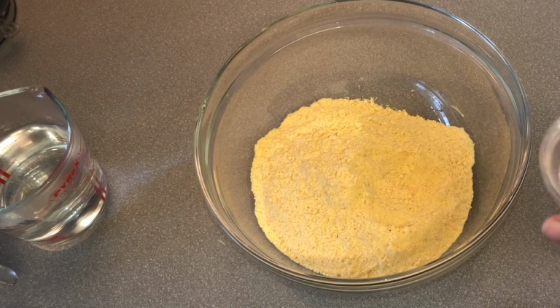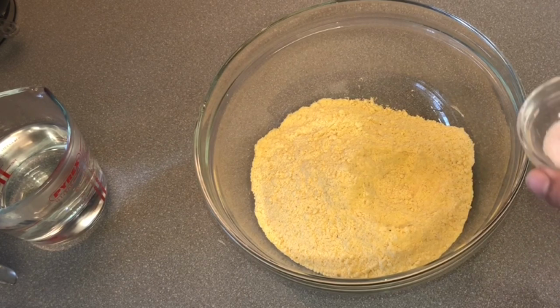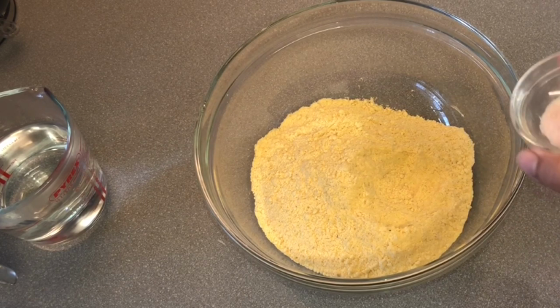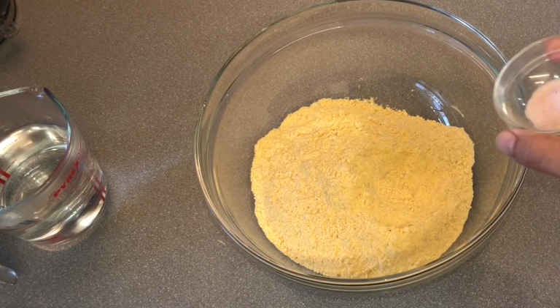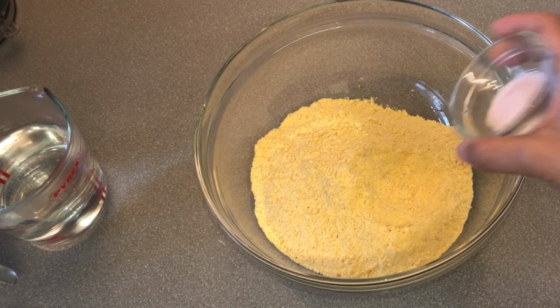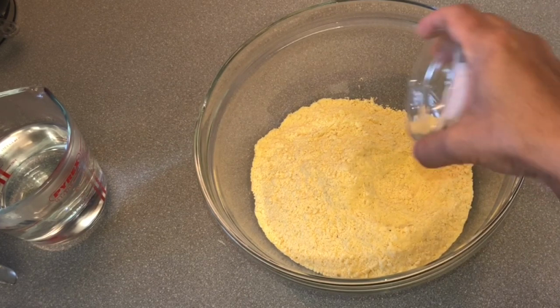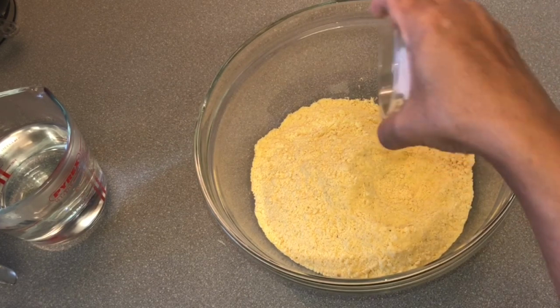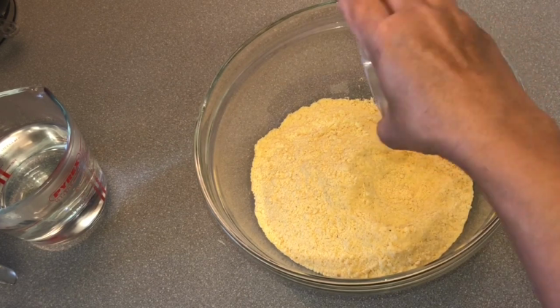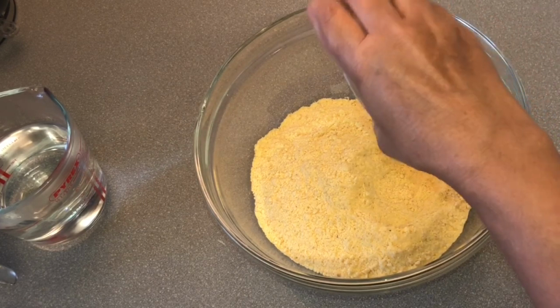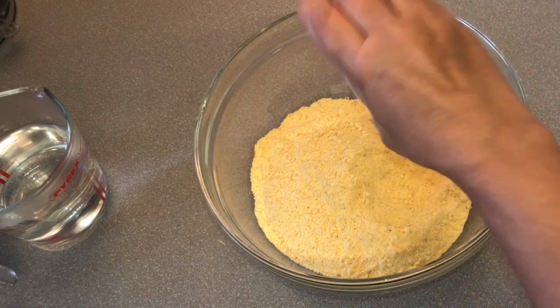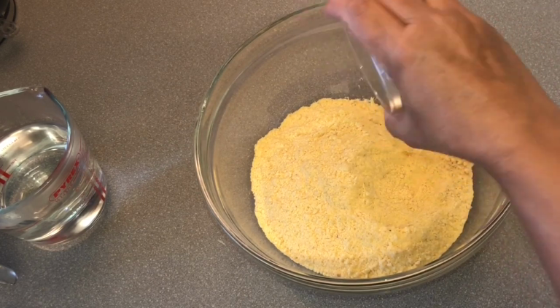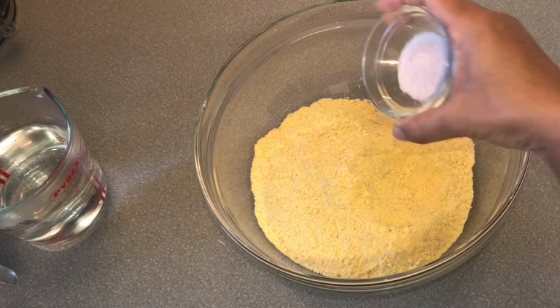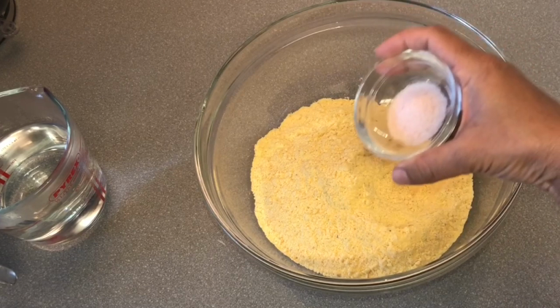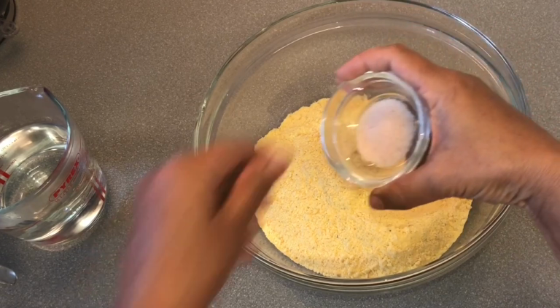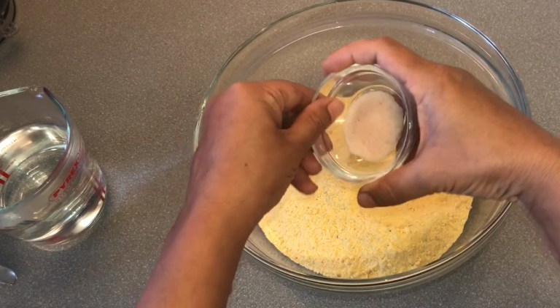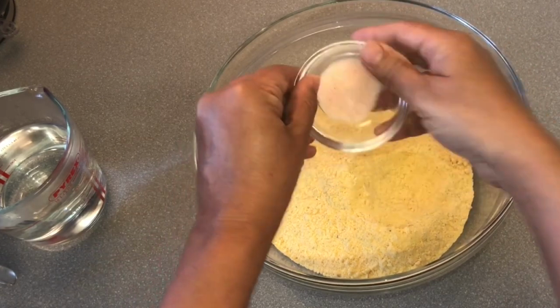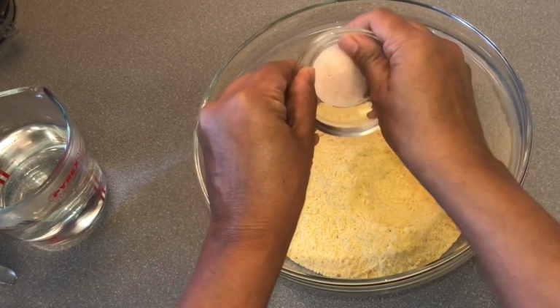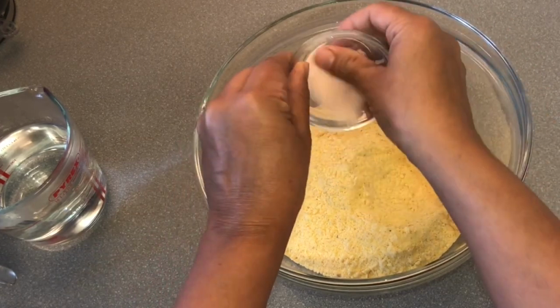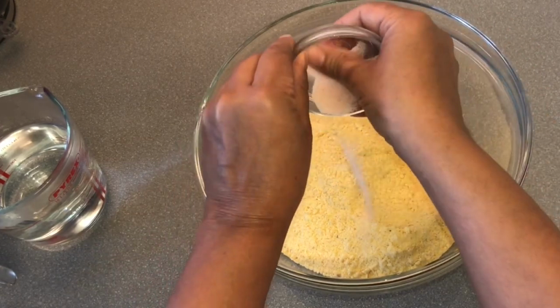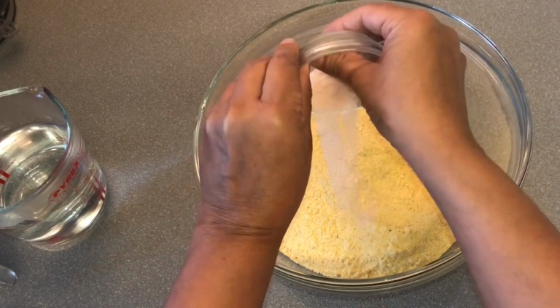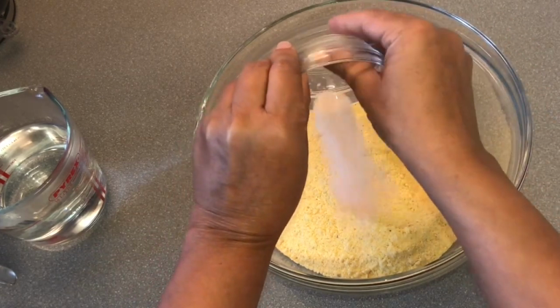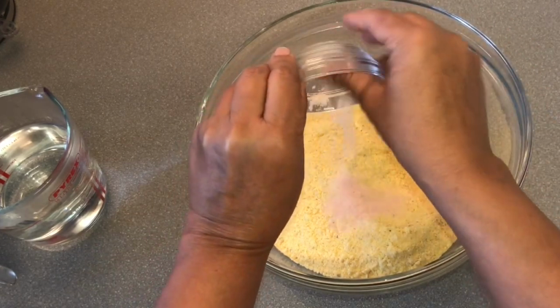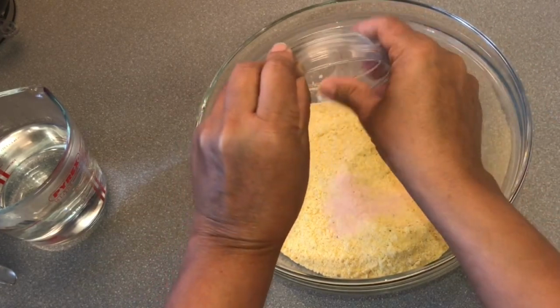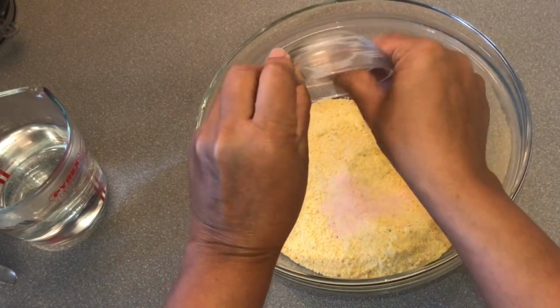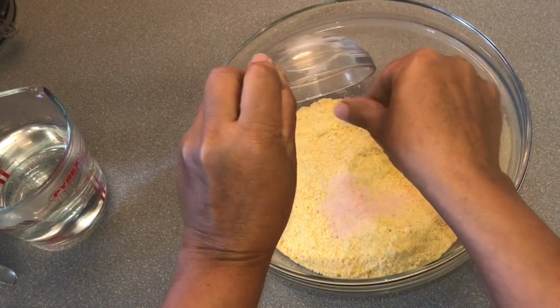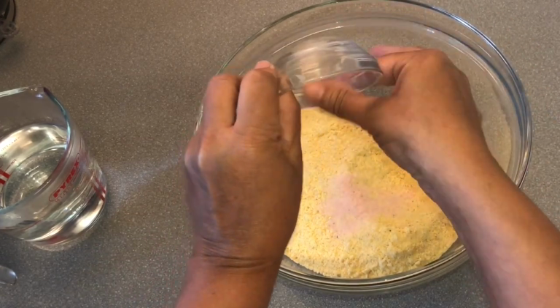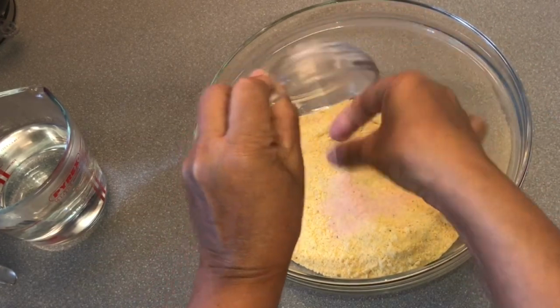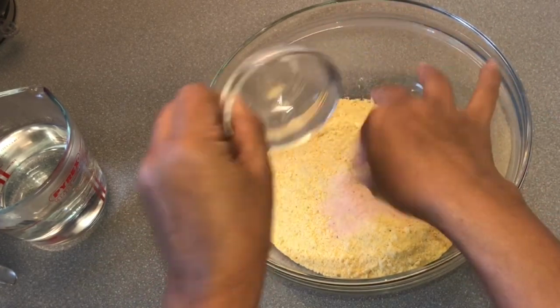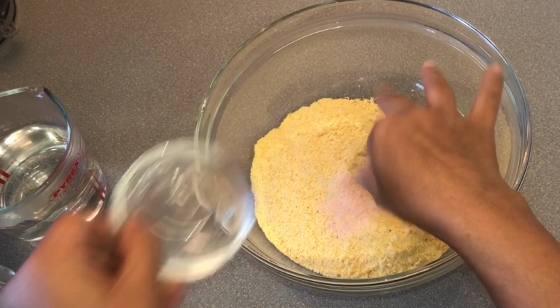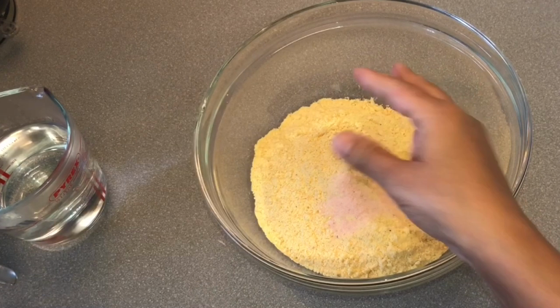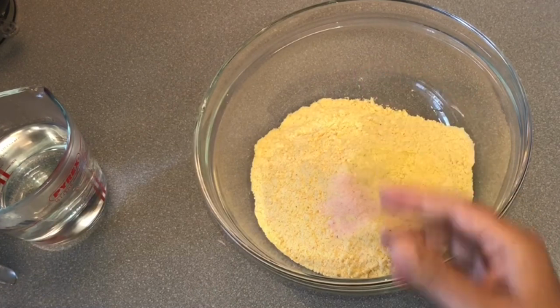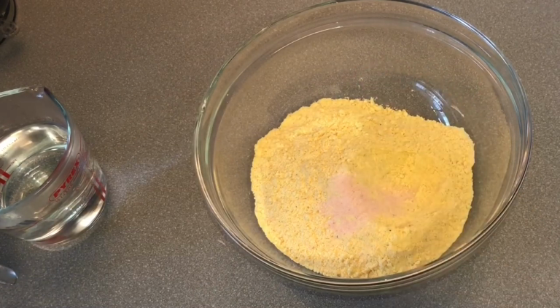If you don't have stone ground flour, you can add 3 tablespoons of gram flour or wheat flour for good binding. Add salt and mix.